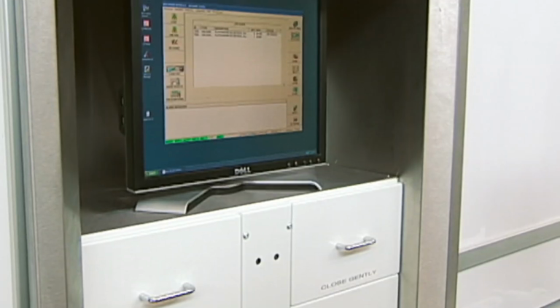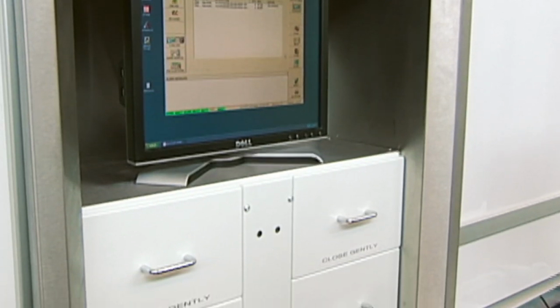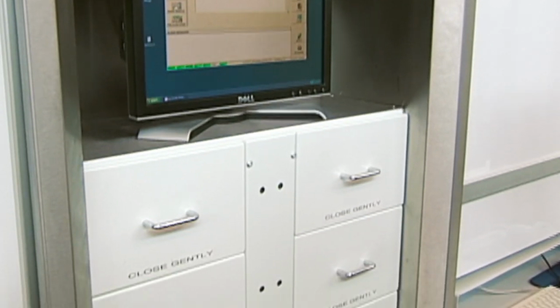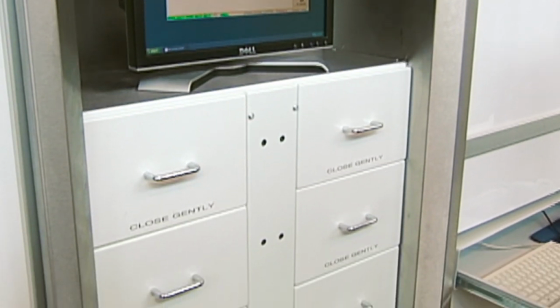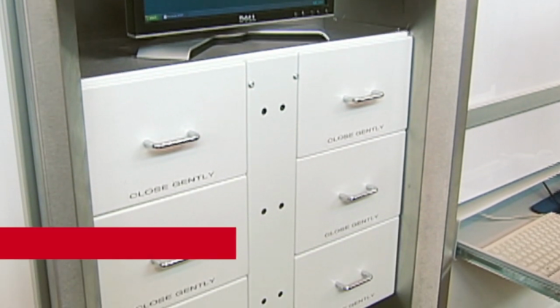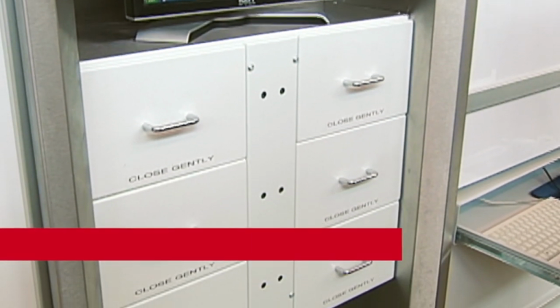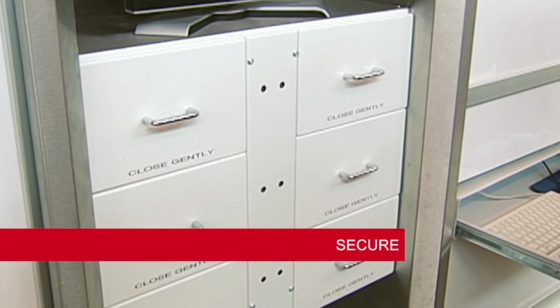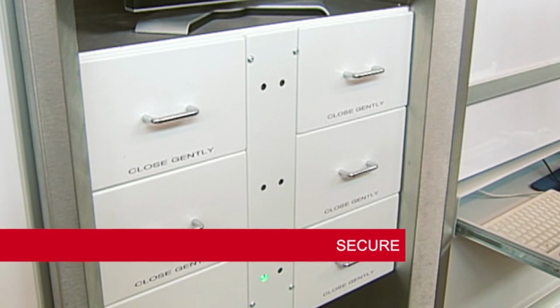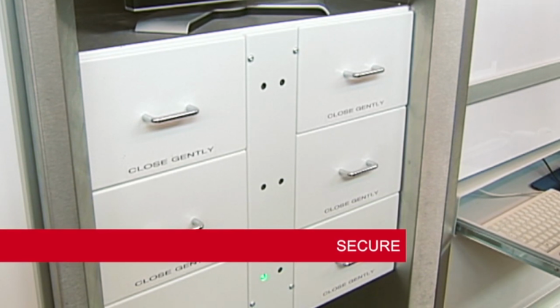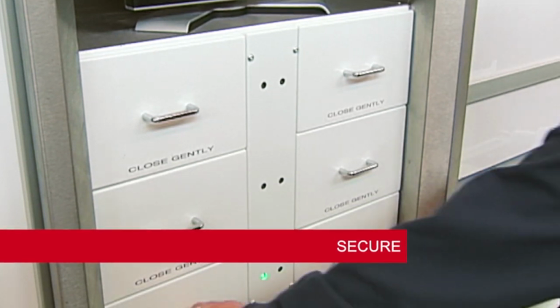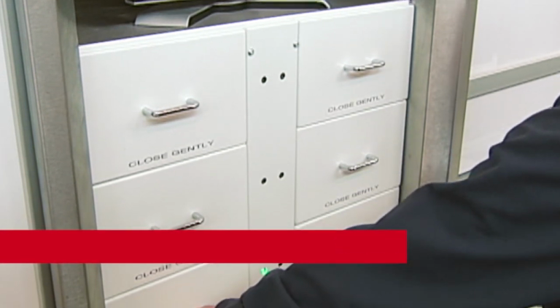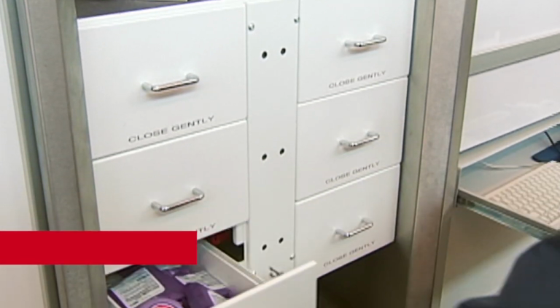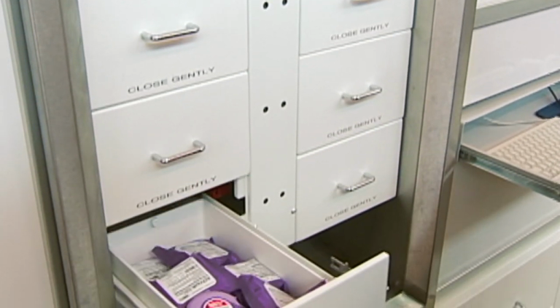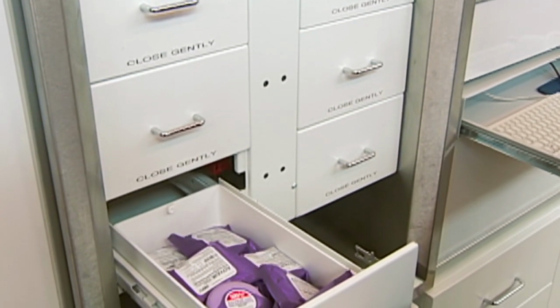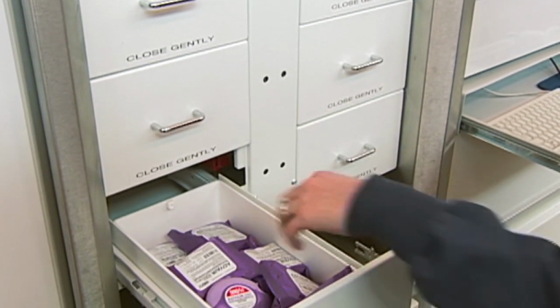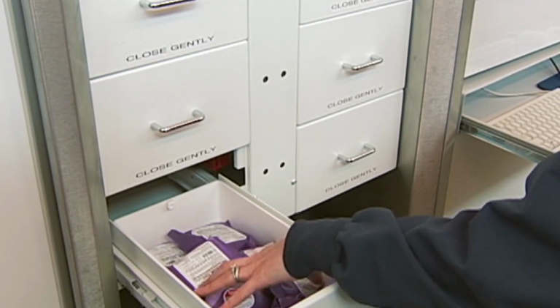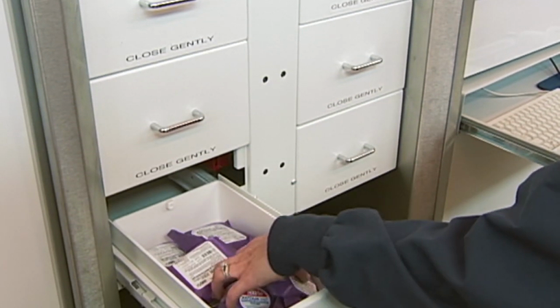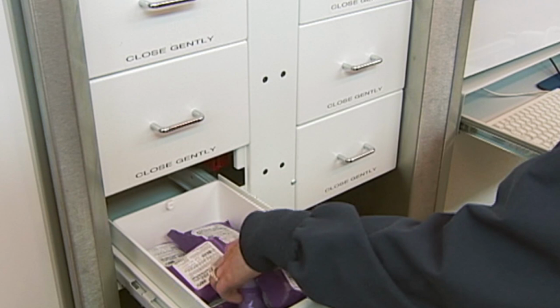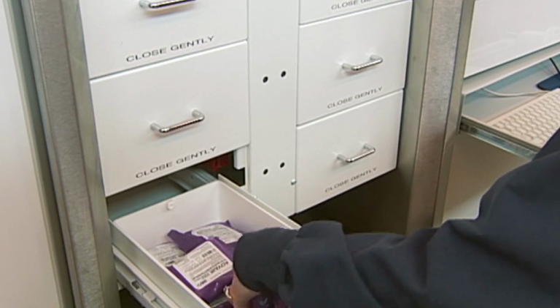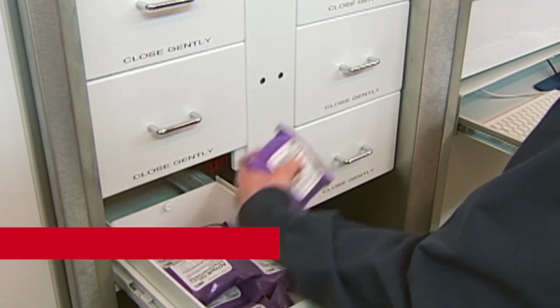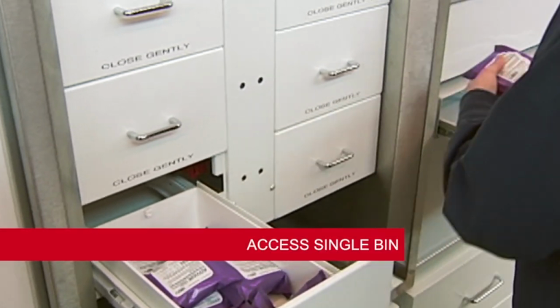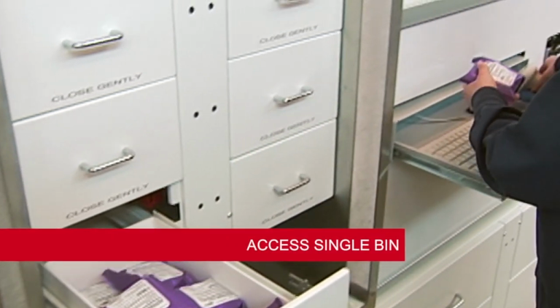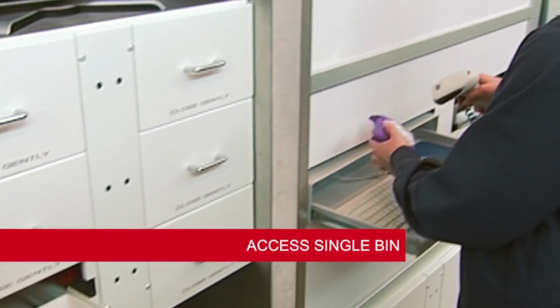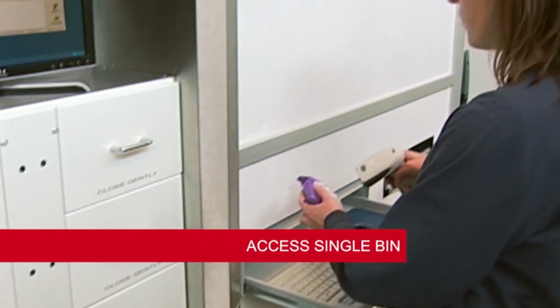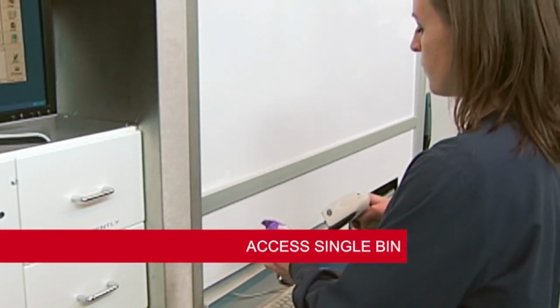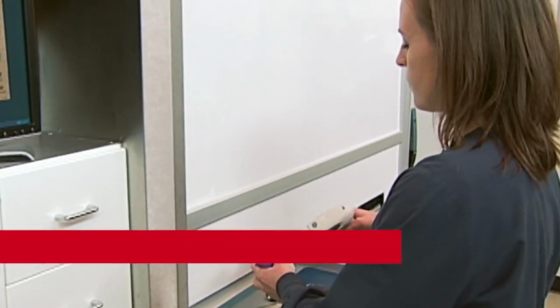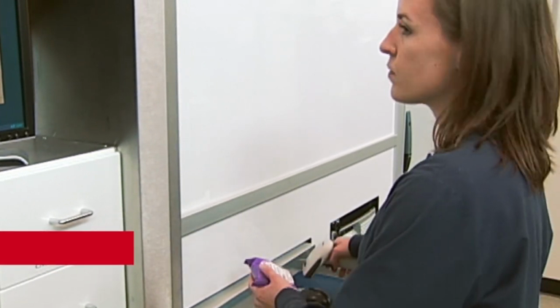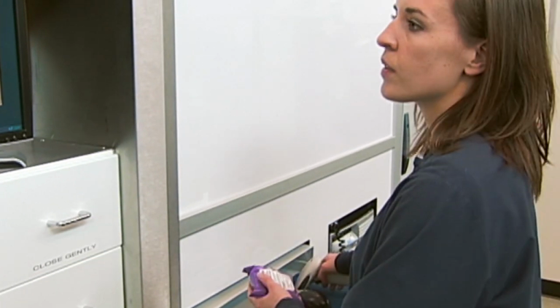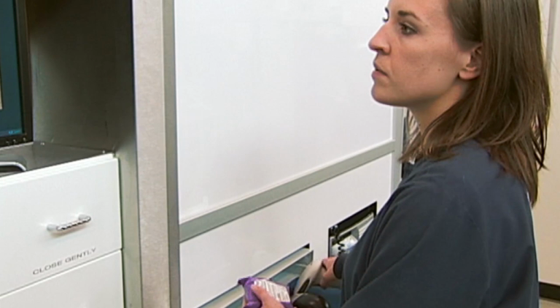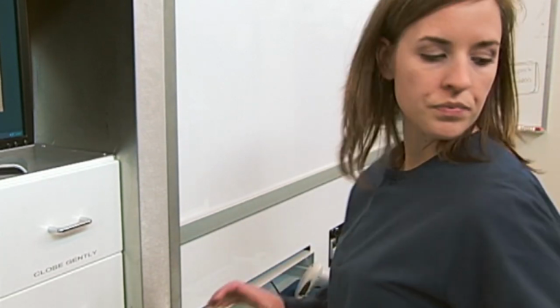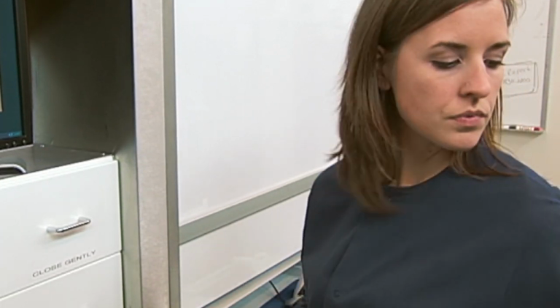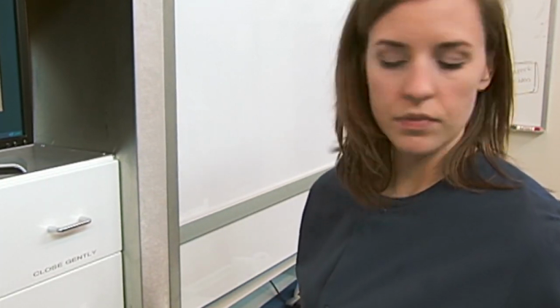BoxPicker stores all inventory securely in bins, not on open shelves, preventing unauthorized access and pick errors, even with narcotics. Barcode checks at loading and unloading ensure users access only the correct bin and pick the right drug.